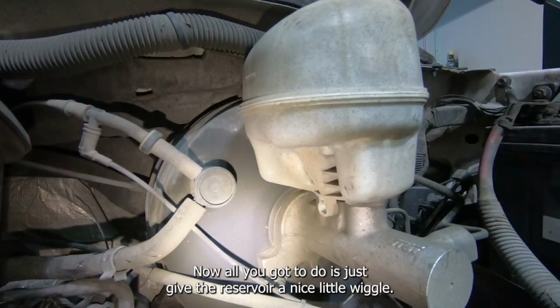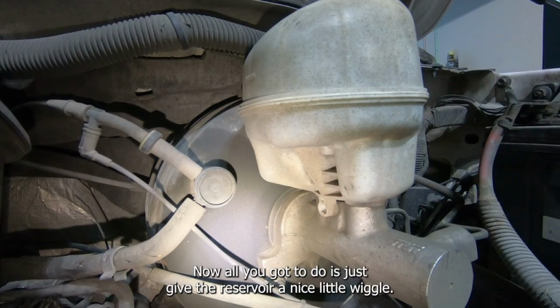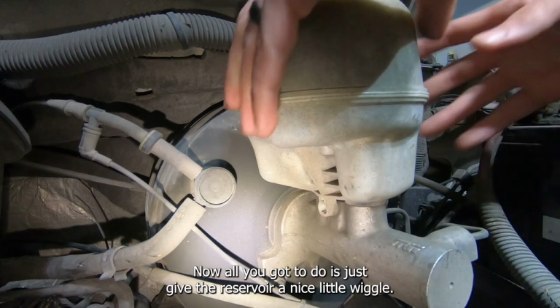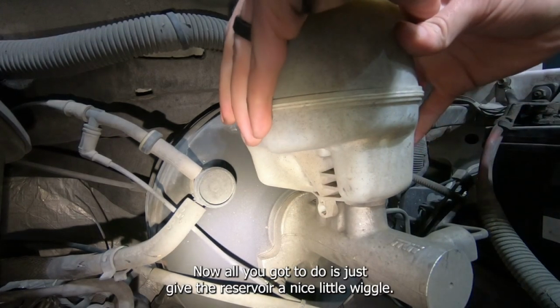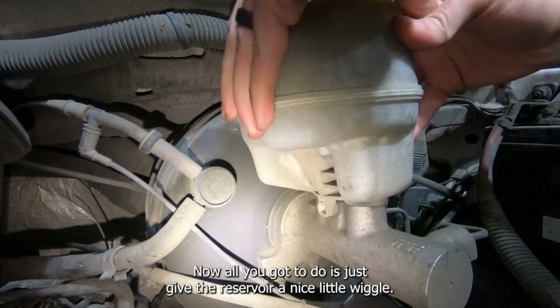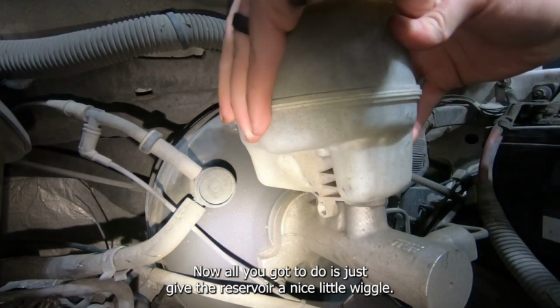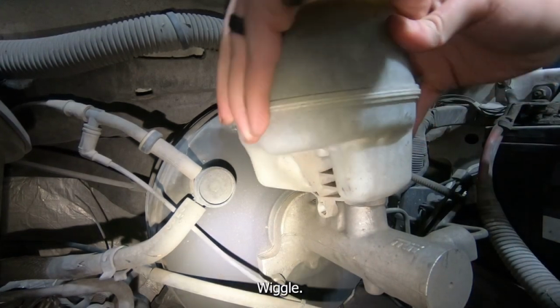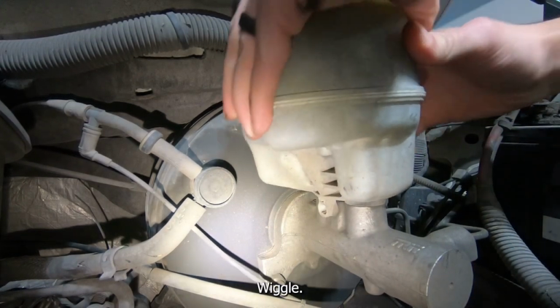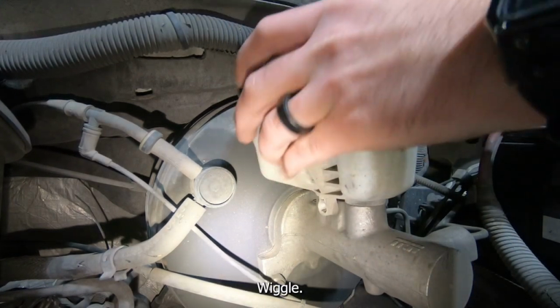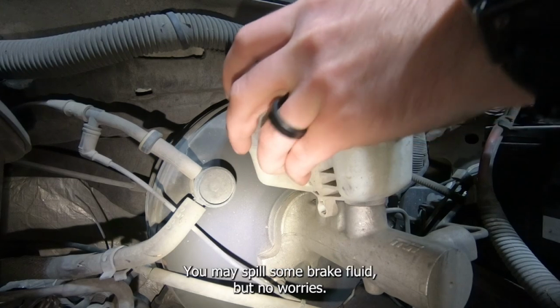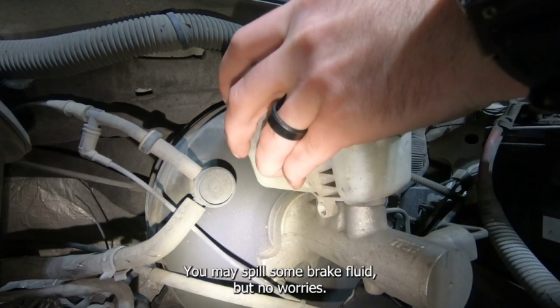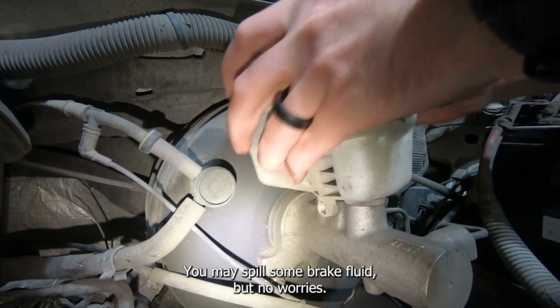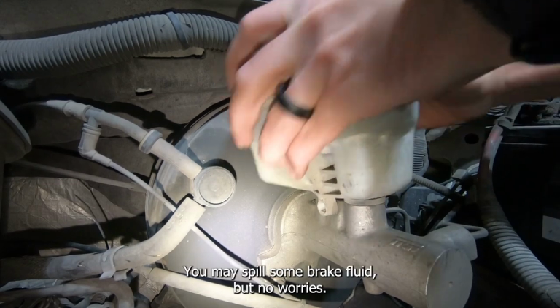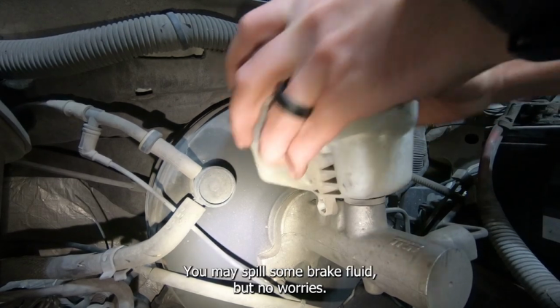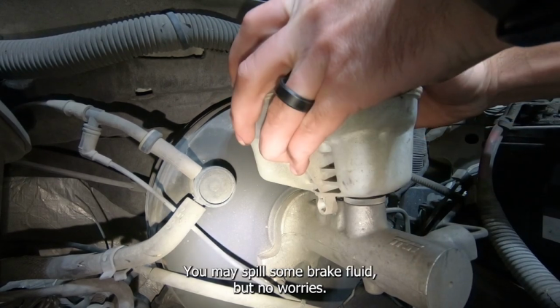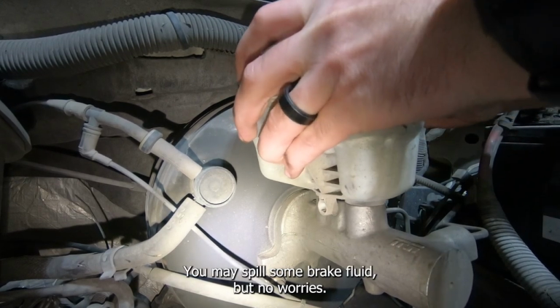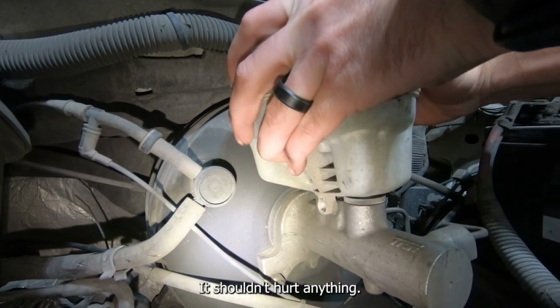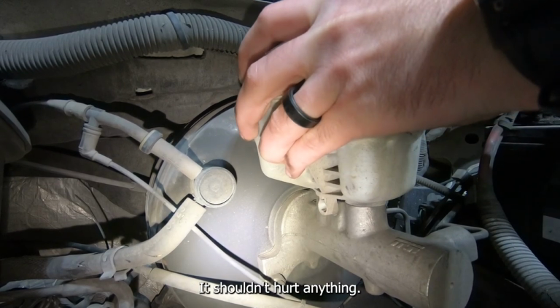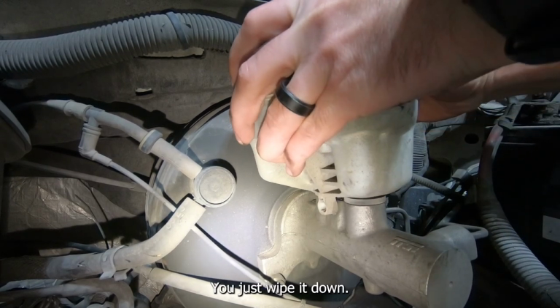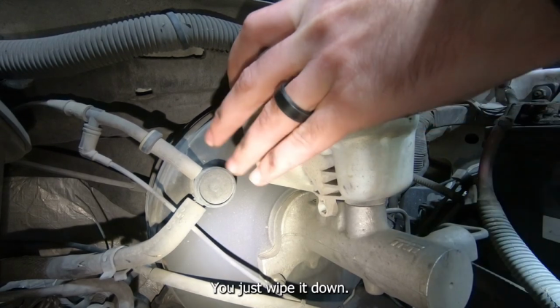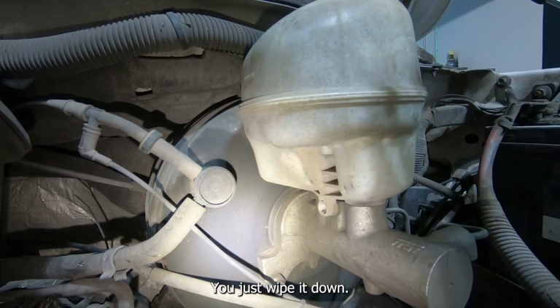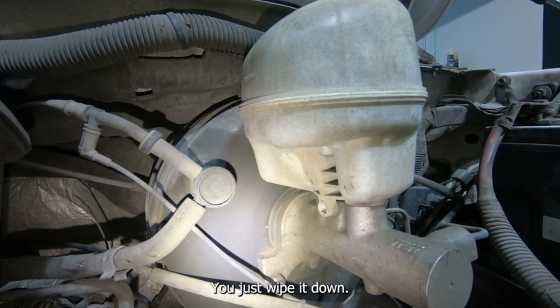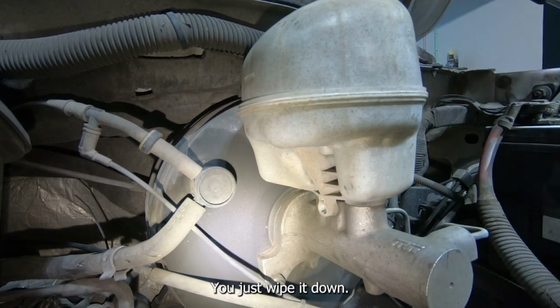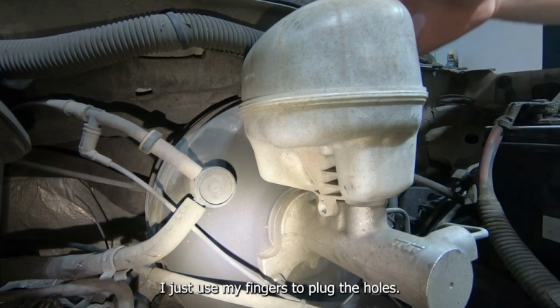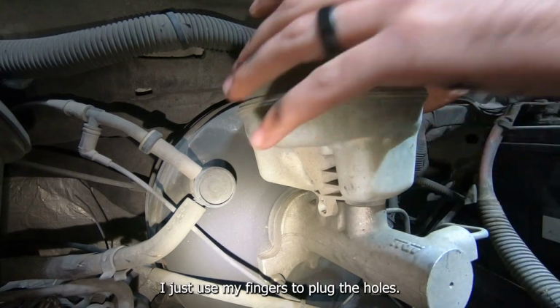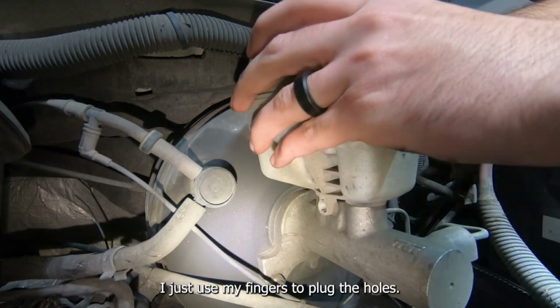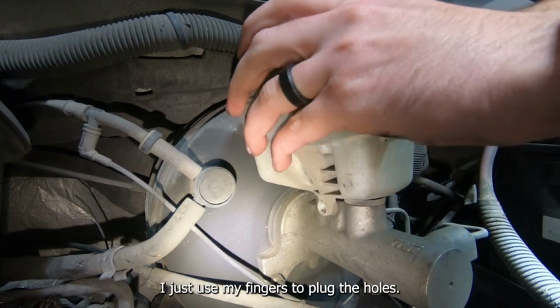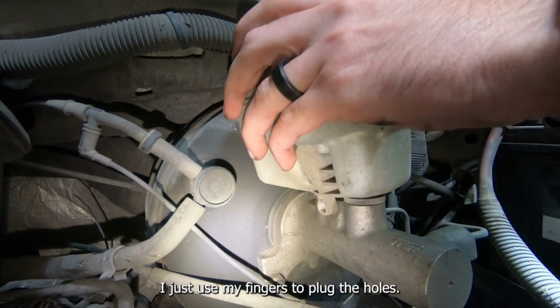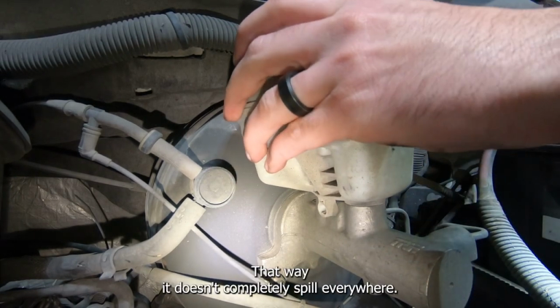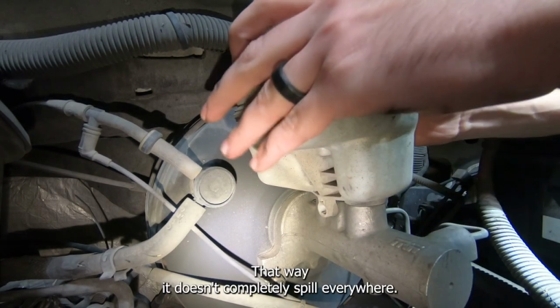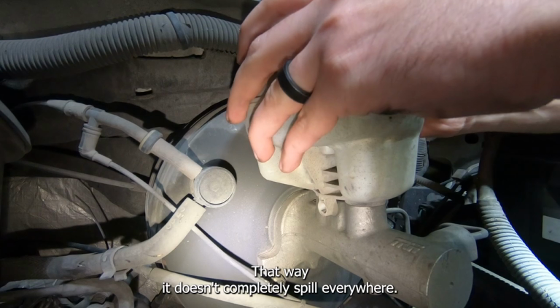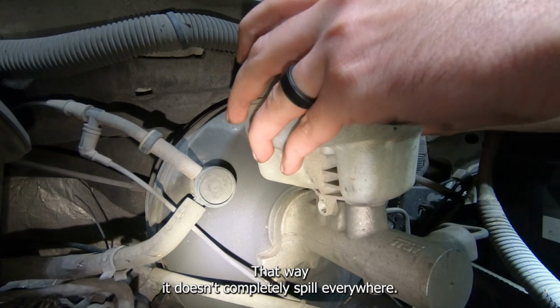Now all you got to do is give the reservoir a nice little wiggle. You may spill some brake fluid, but no worries — it shouldn't hurt anything. Just wipe it down. I use my fingers to plug the holes so it doesn't completely spill everywhere.